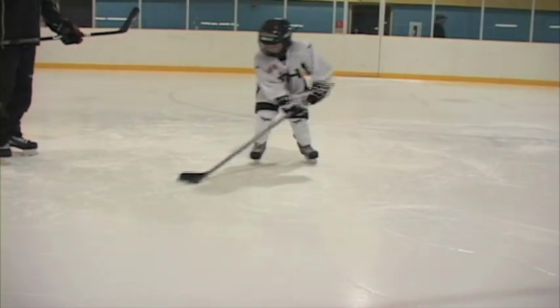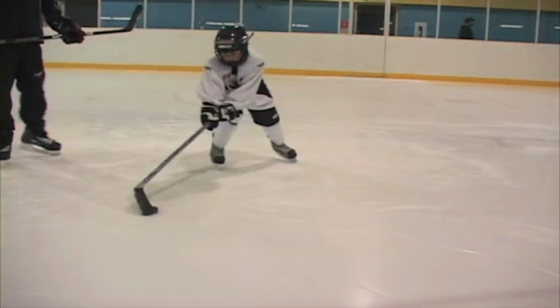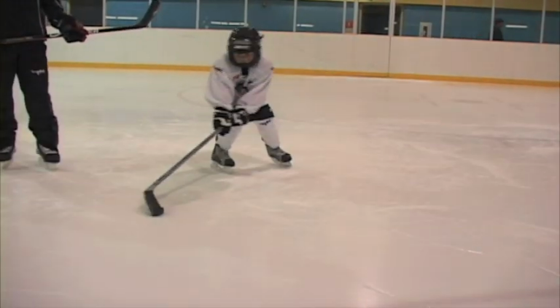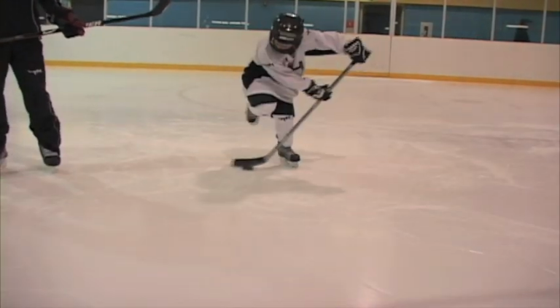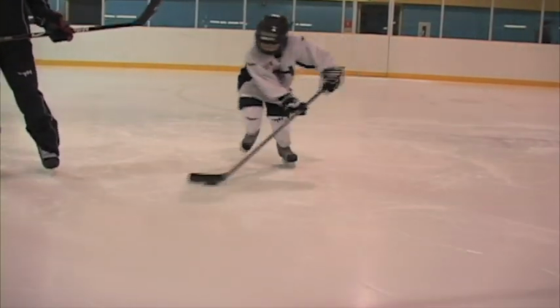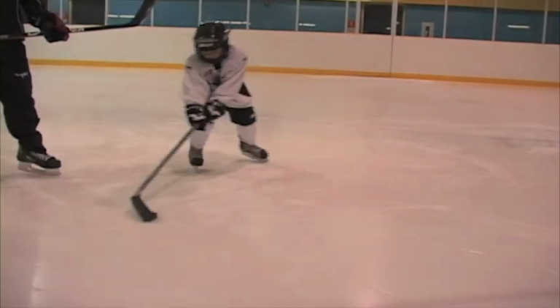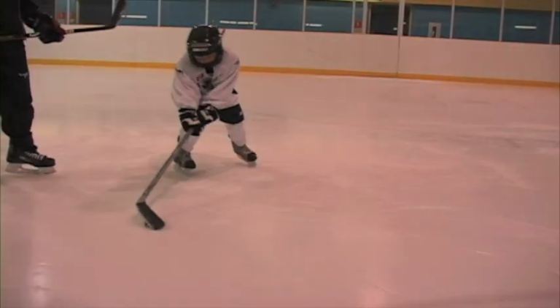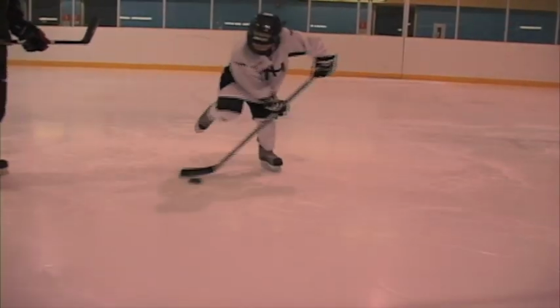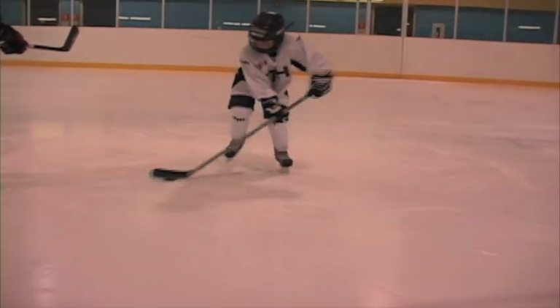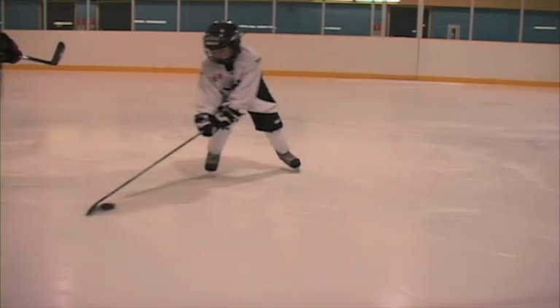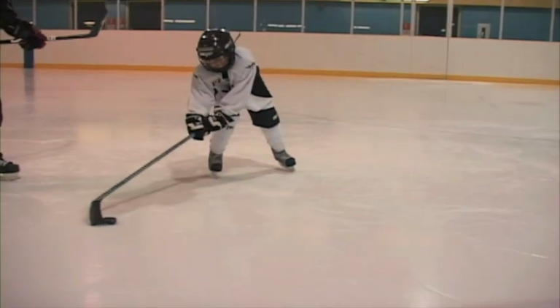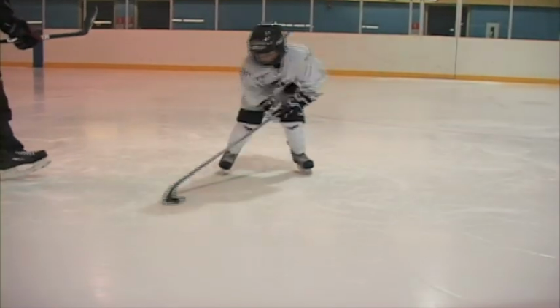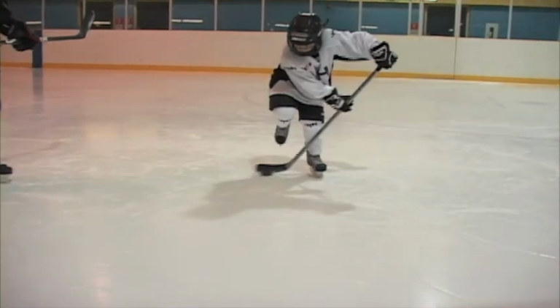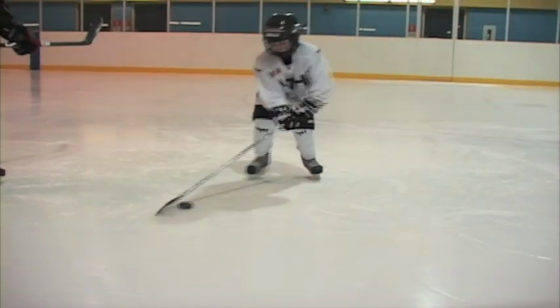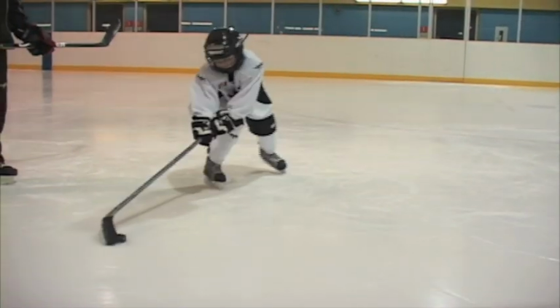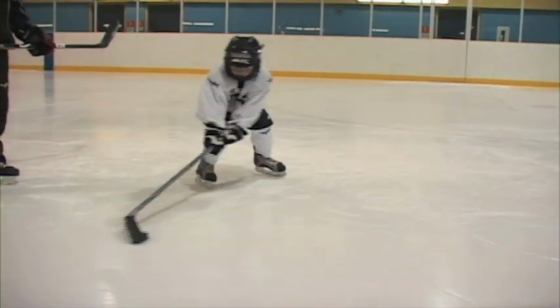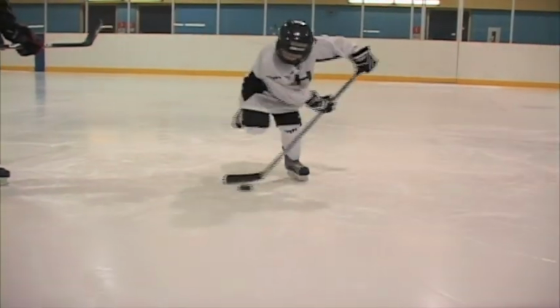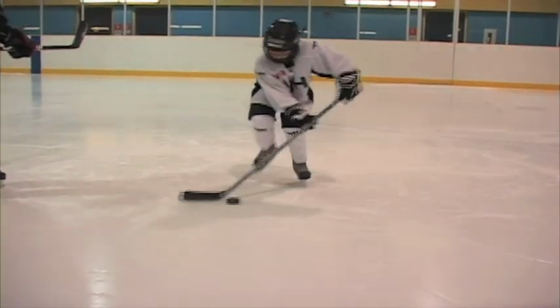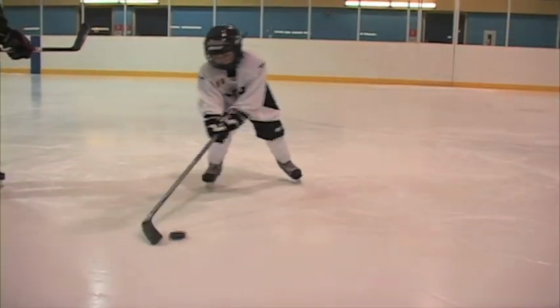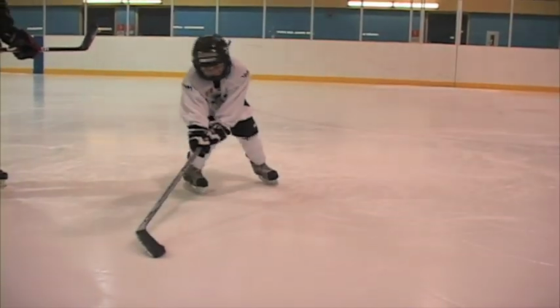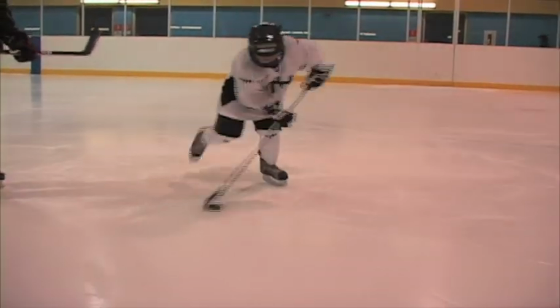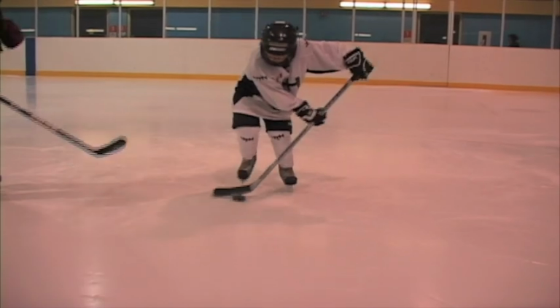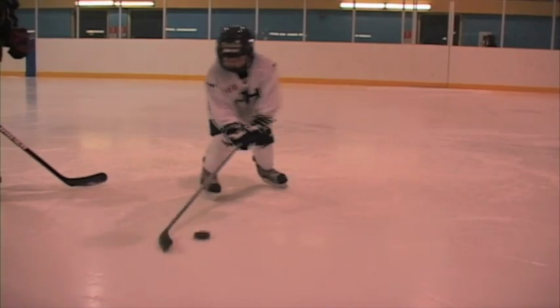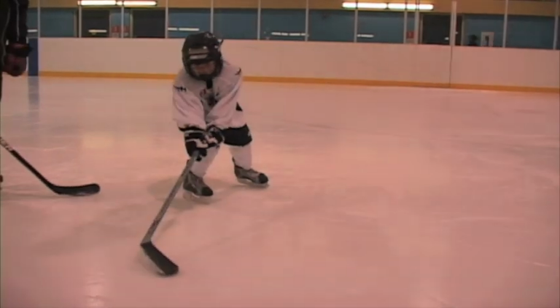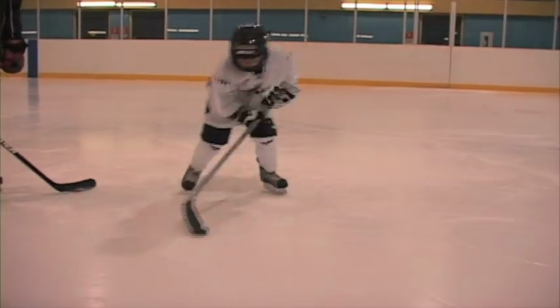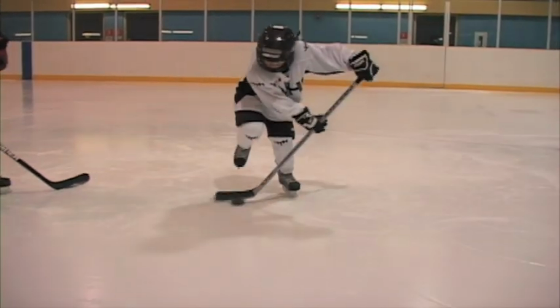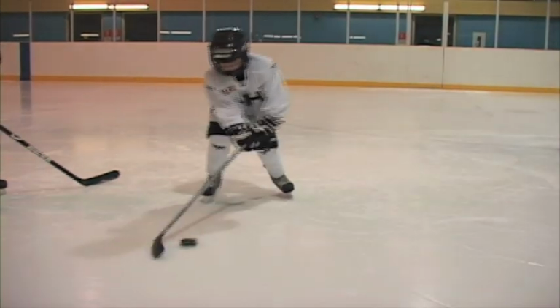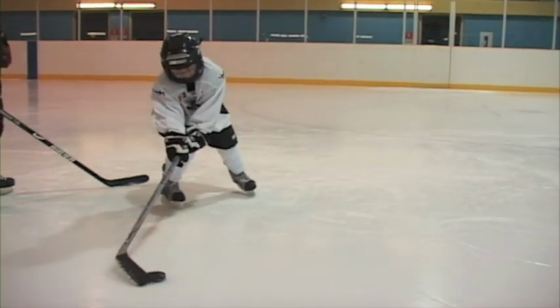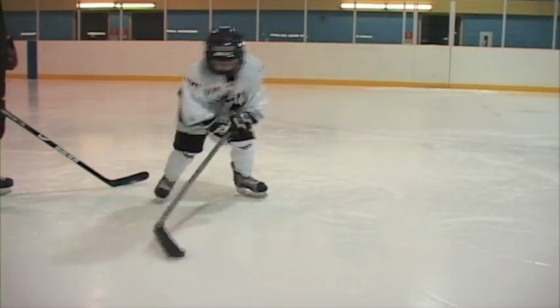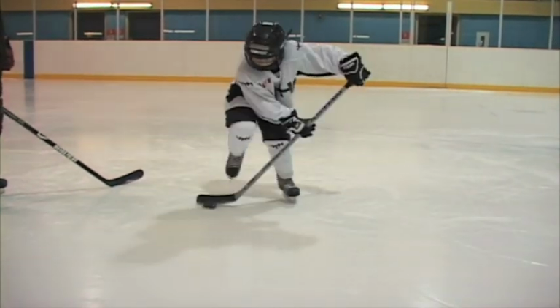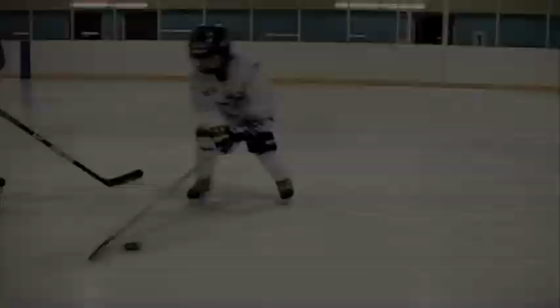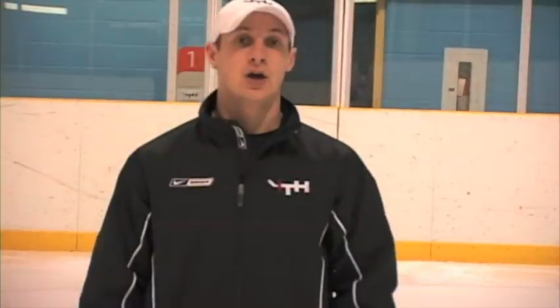When Ryan does this, he's going to tuck it in as quickly as he can — still reaching nice and far, sliding that bottom hand right down, getting that right leg out of the way so he can keep the puck right between his feet where it's well protected. Nicely done, Ryan. That was perfect.